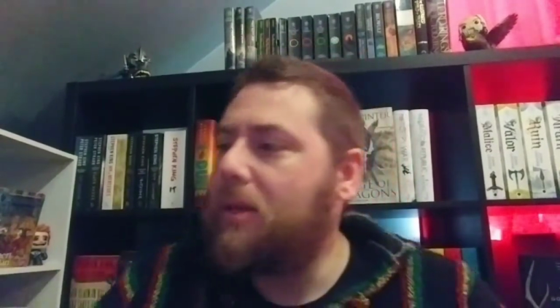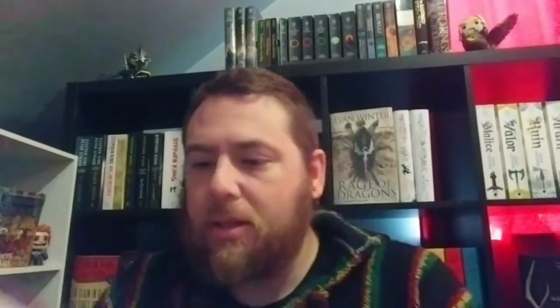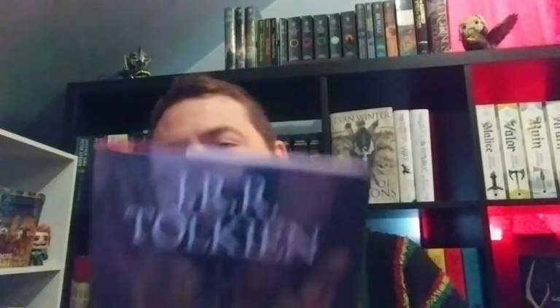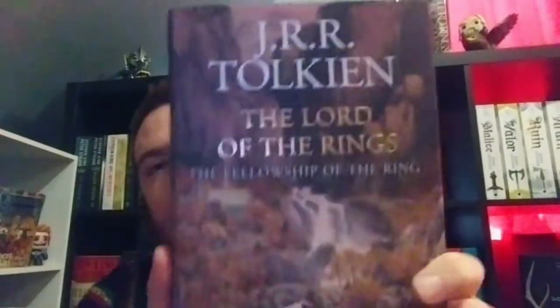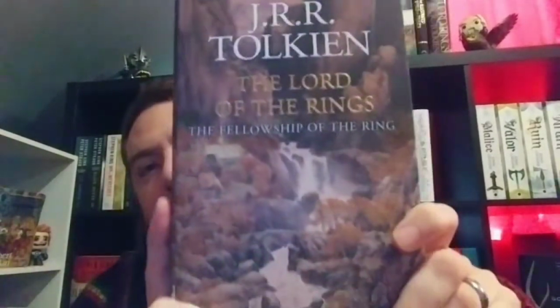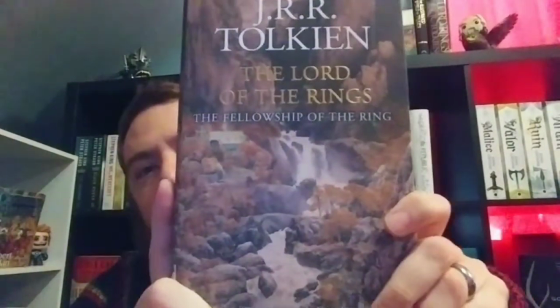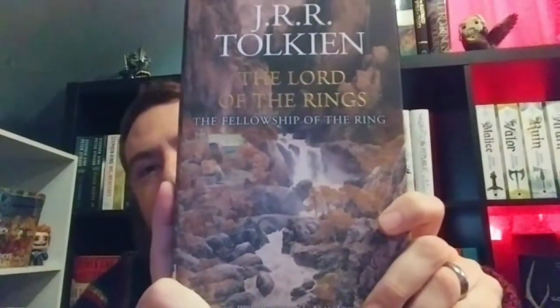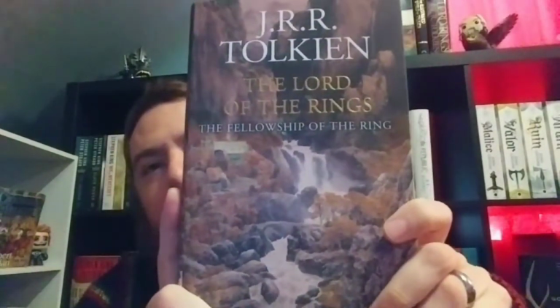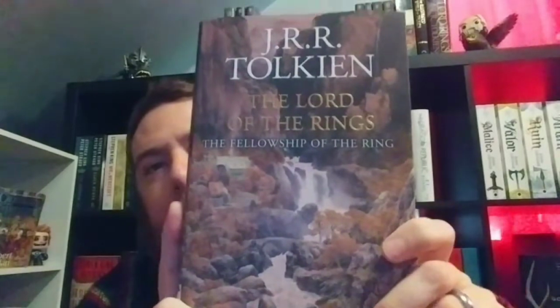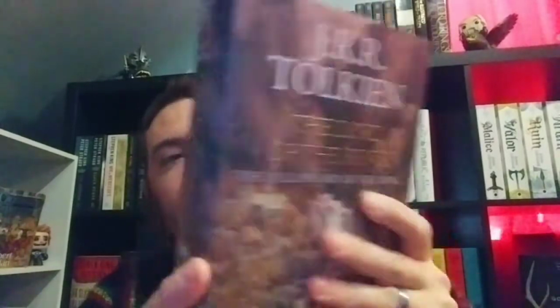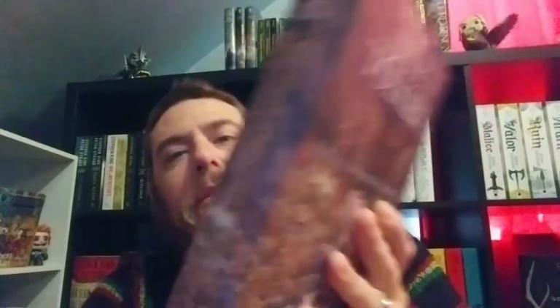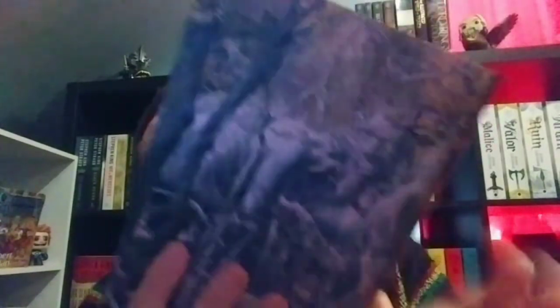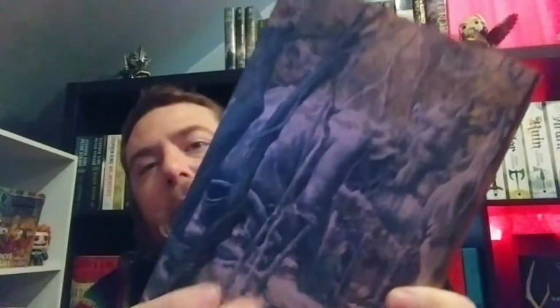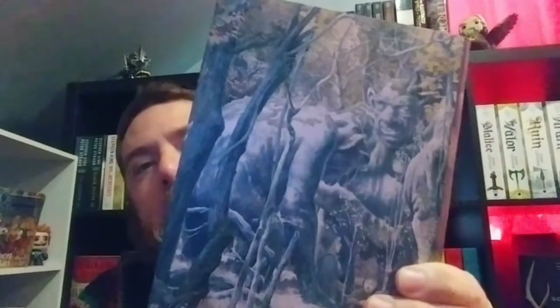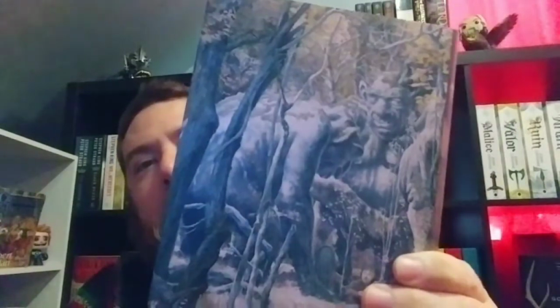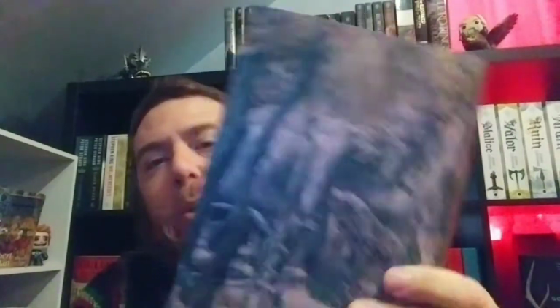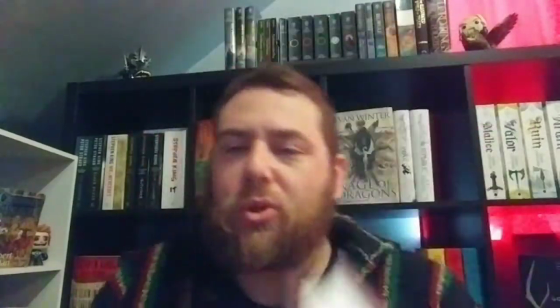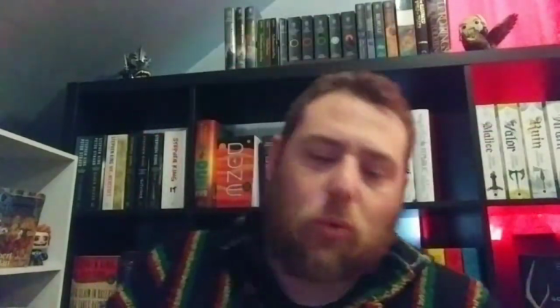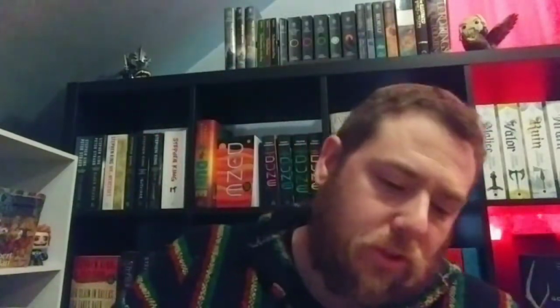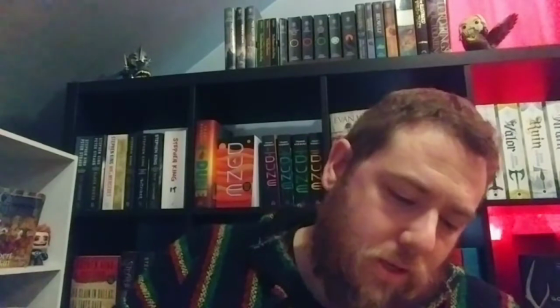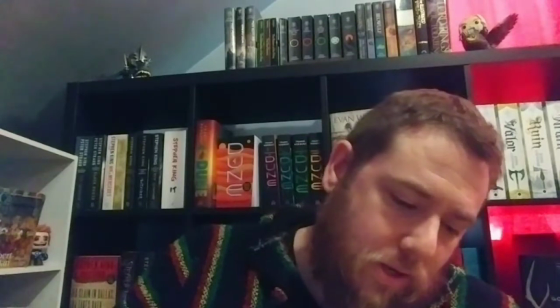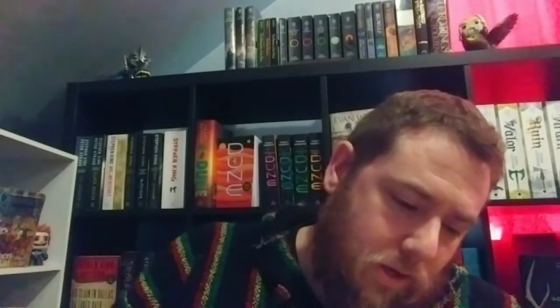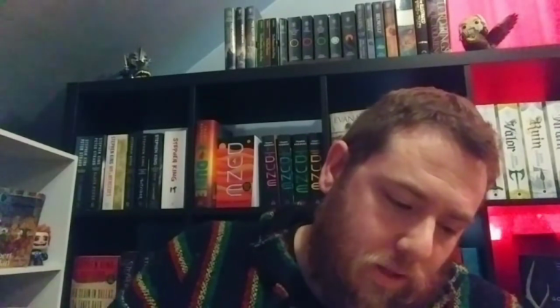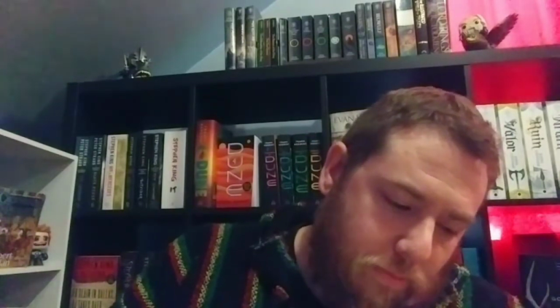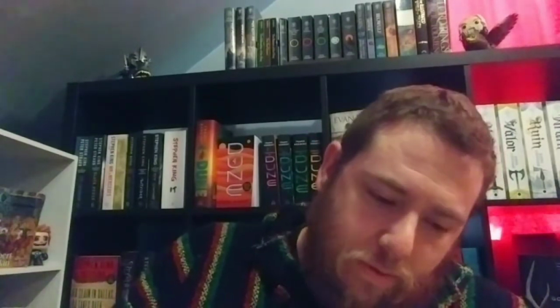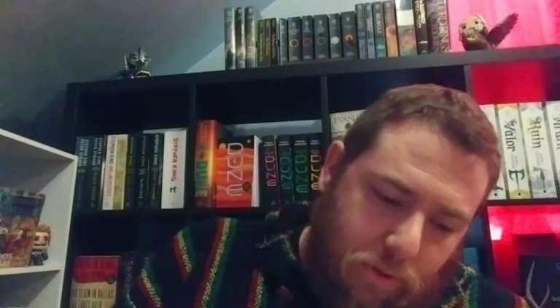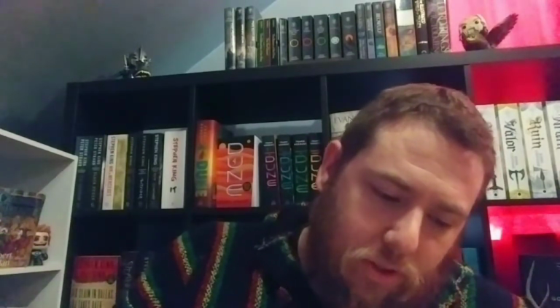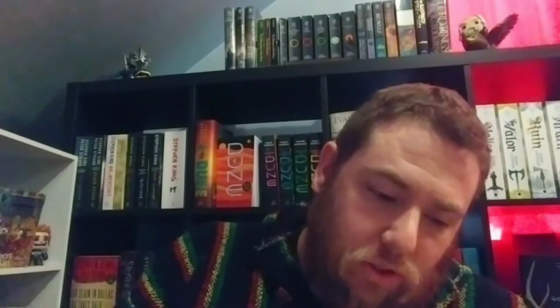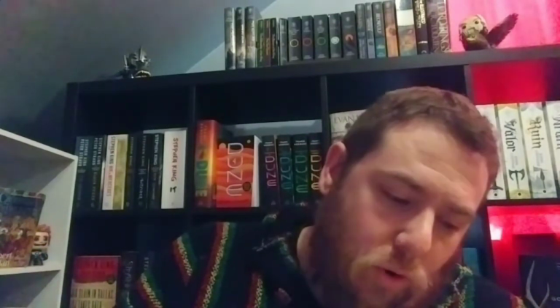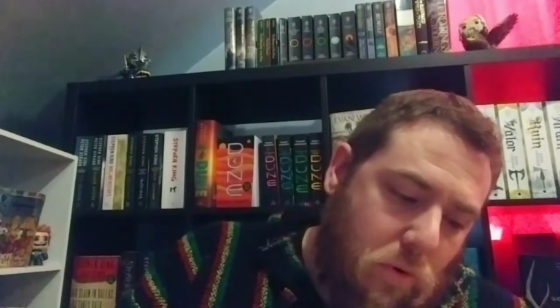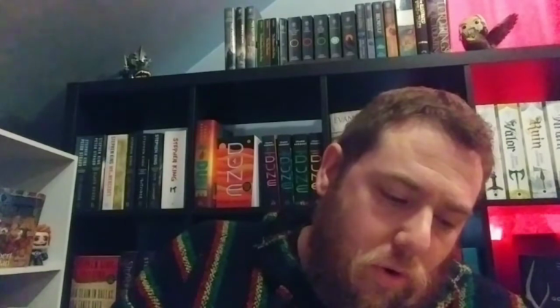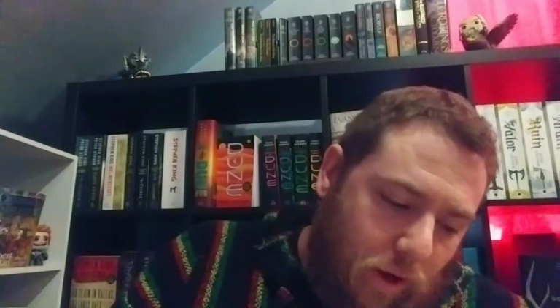The Fellowship — look at that. Rivendell on the back. We've got Bilbo's Trolls. The books are just so well done.